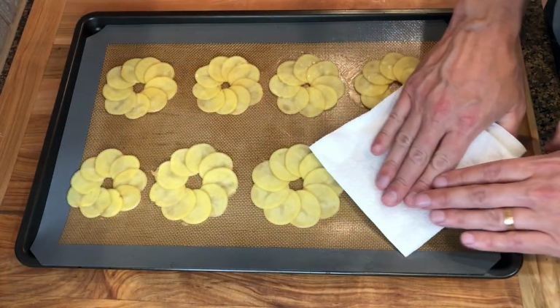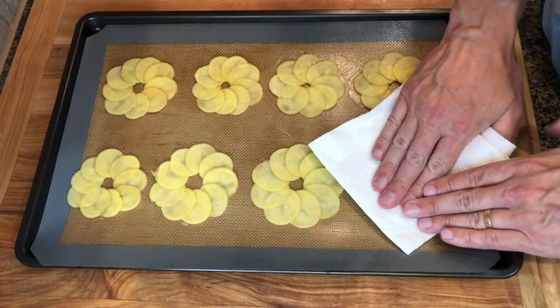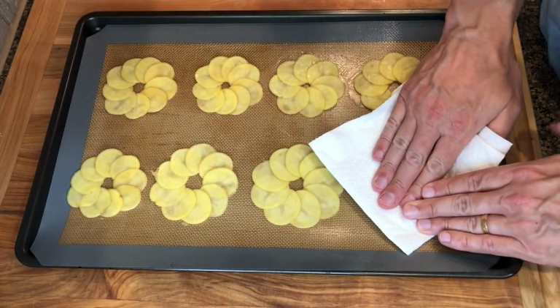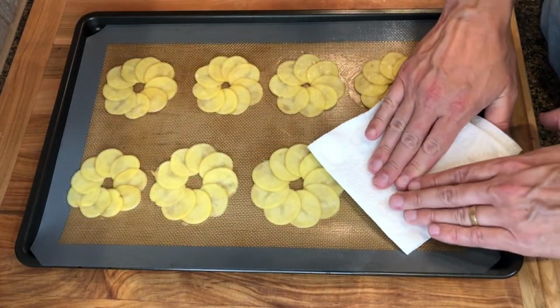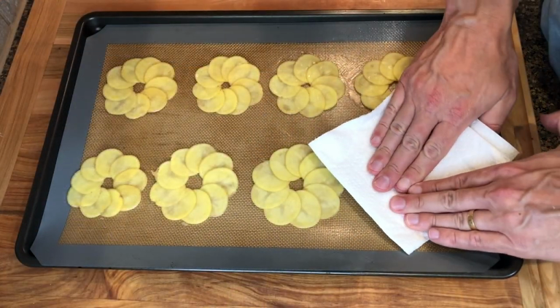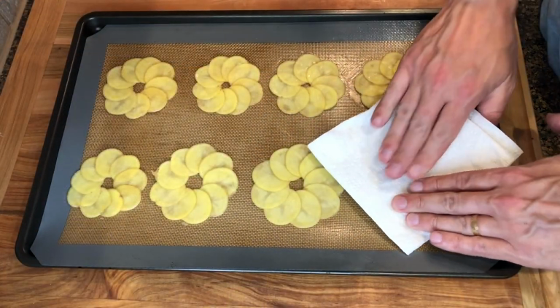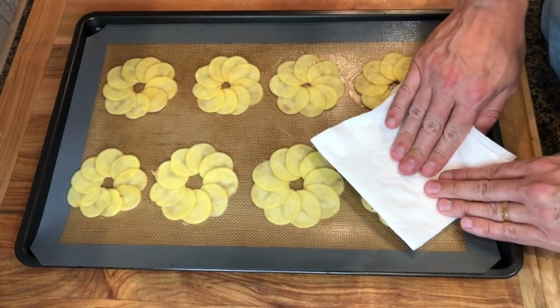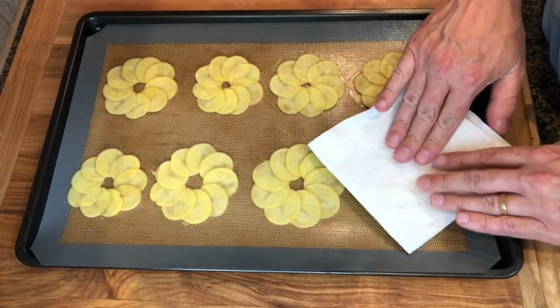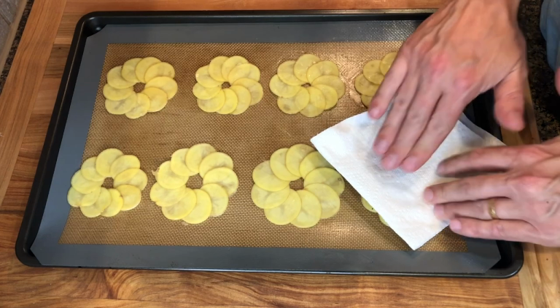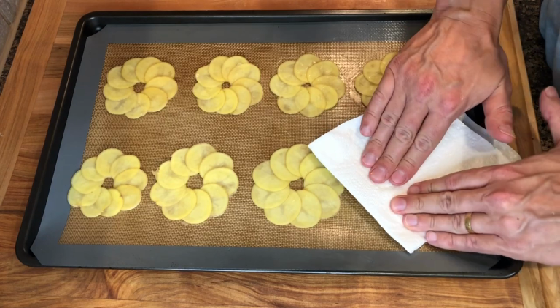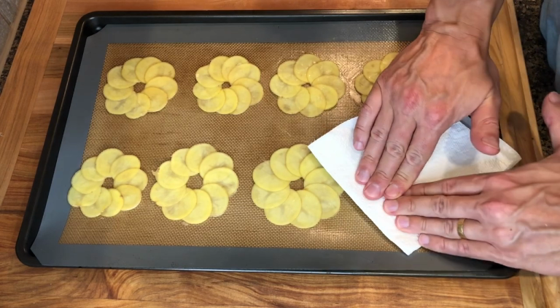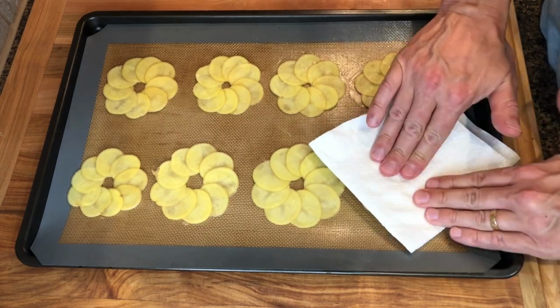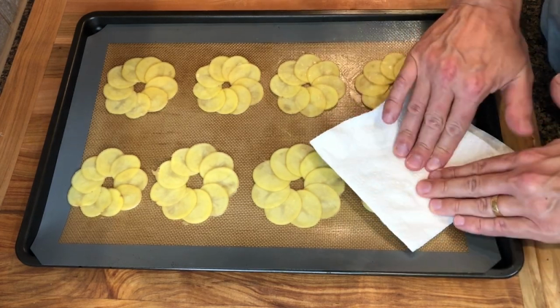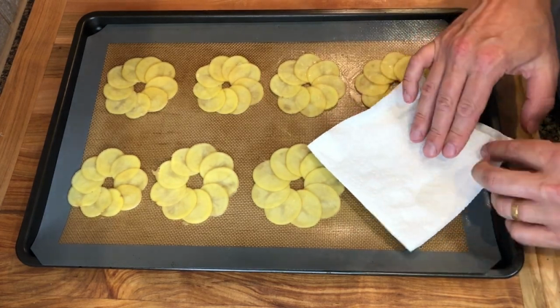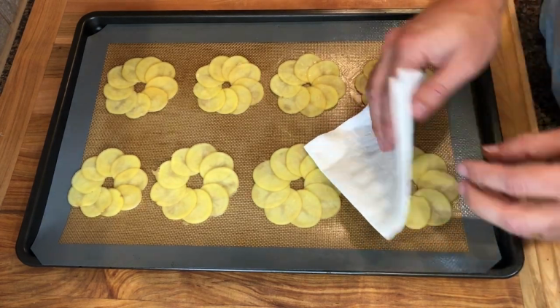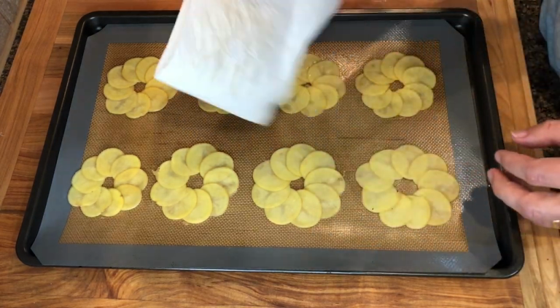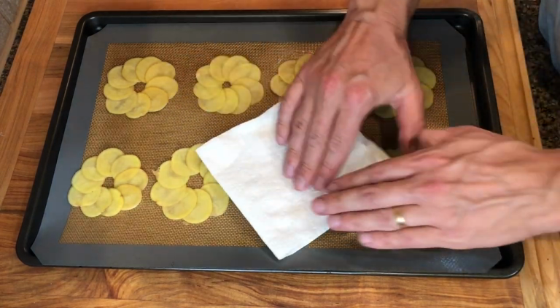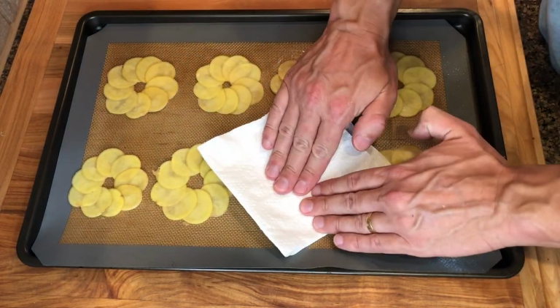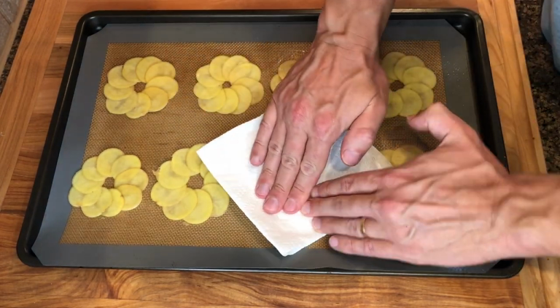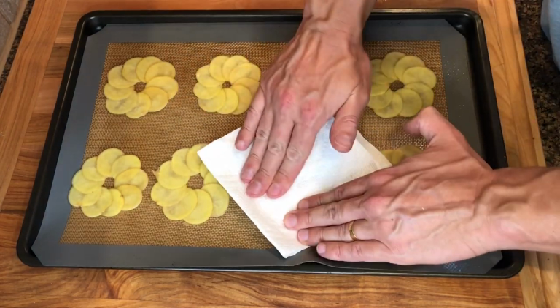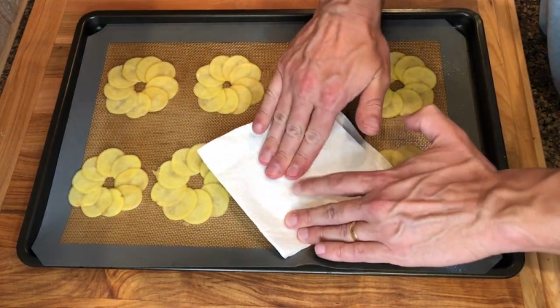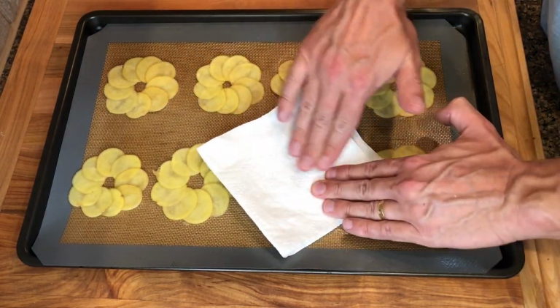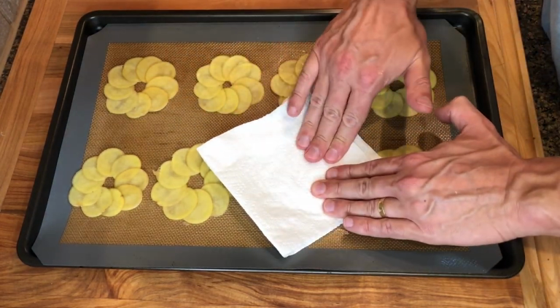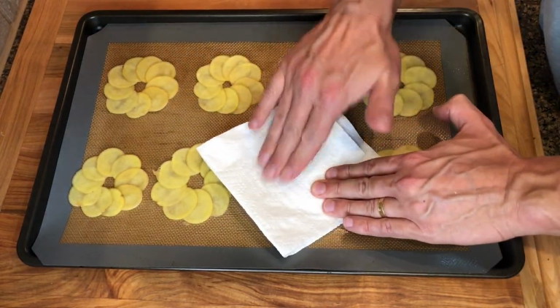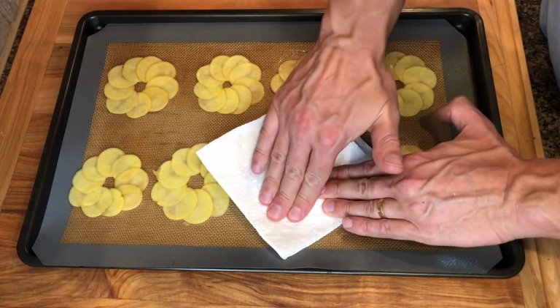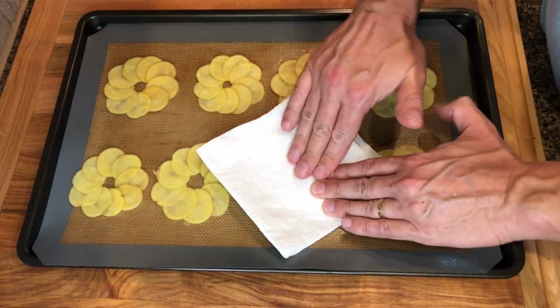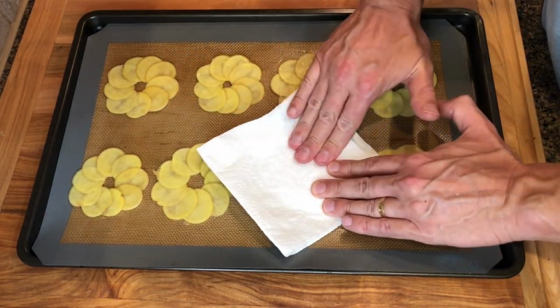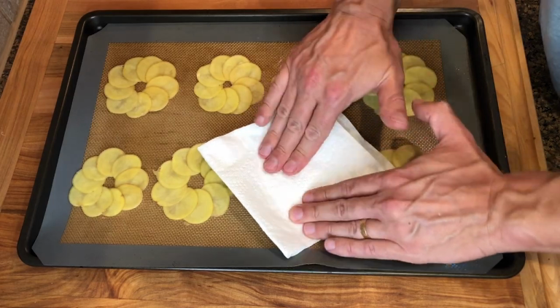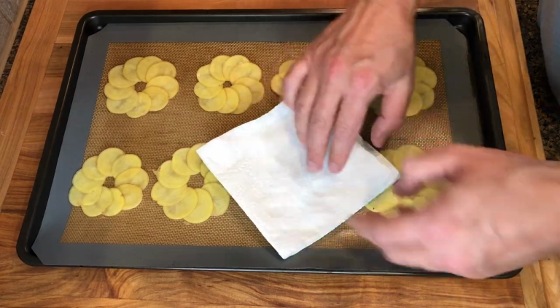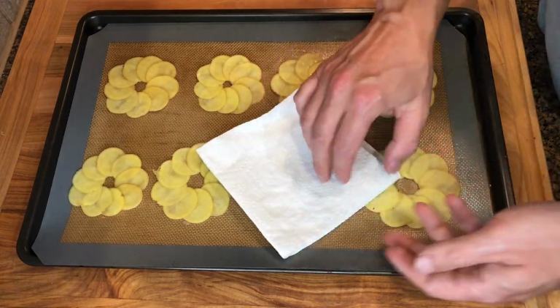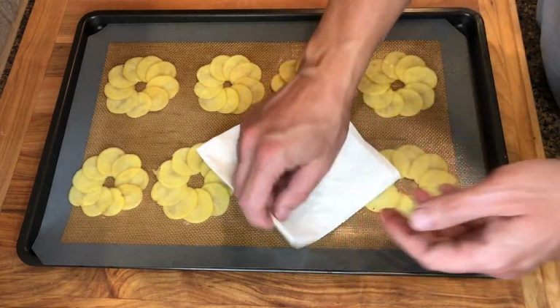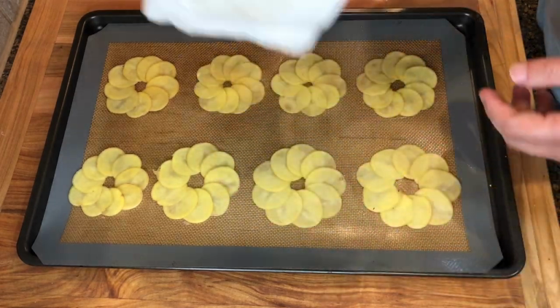Next, using a paper towel, press the potatoes down. This will help the slices to adhere to each other with their starch and will also dry their surface.